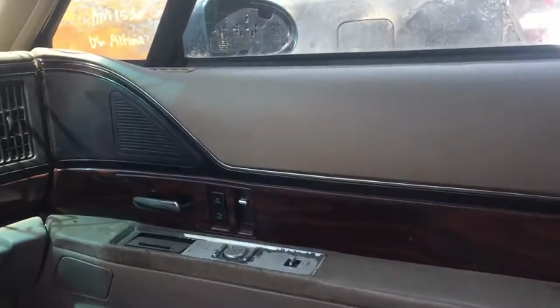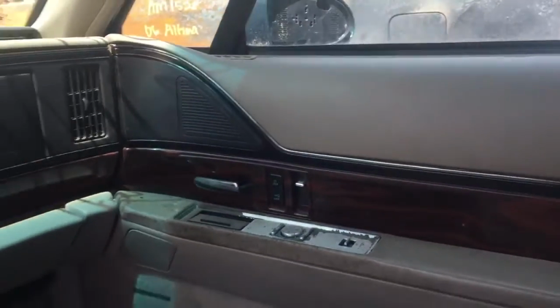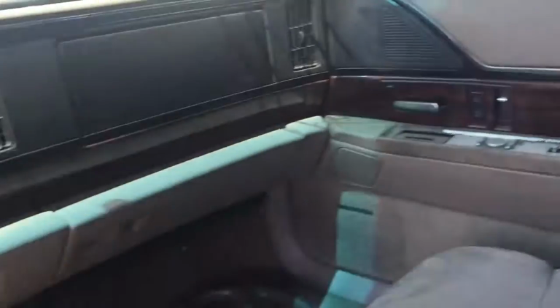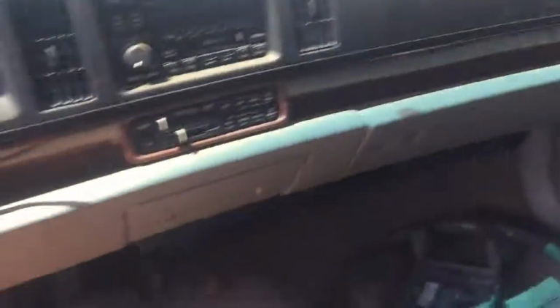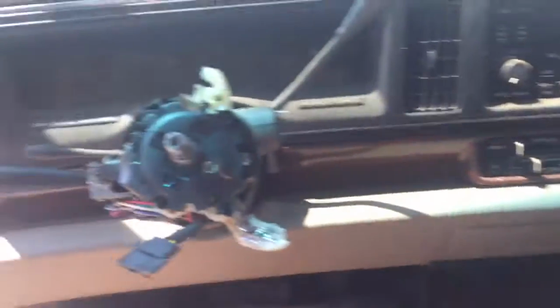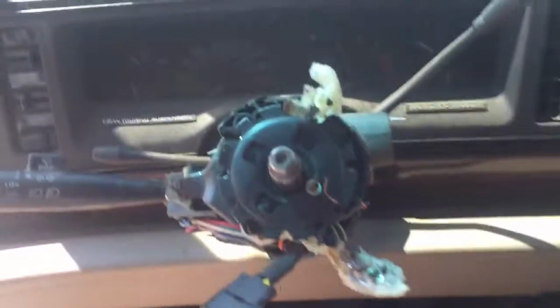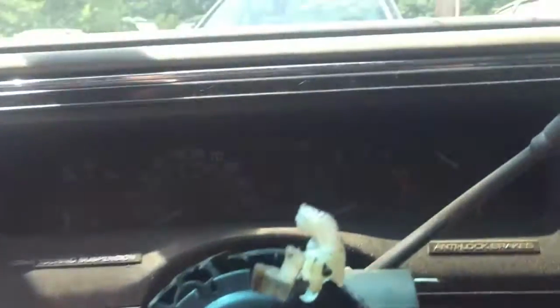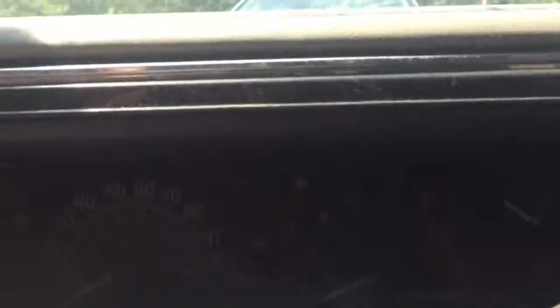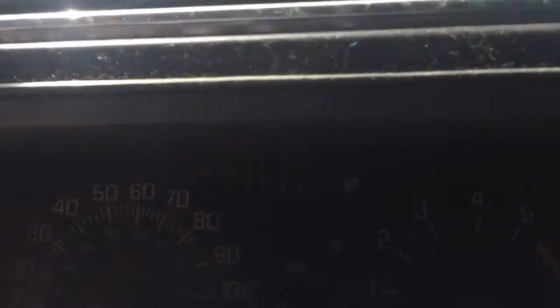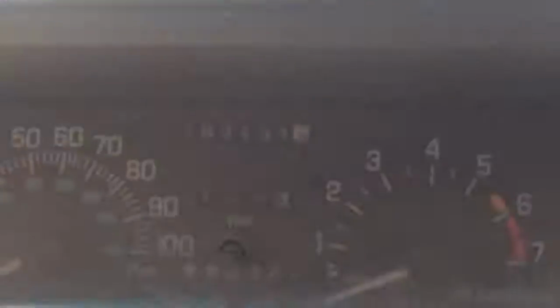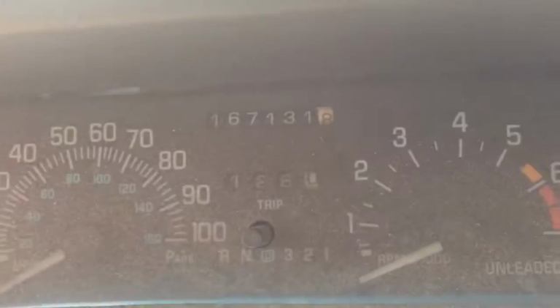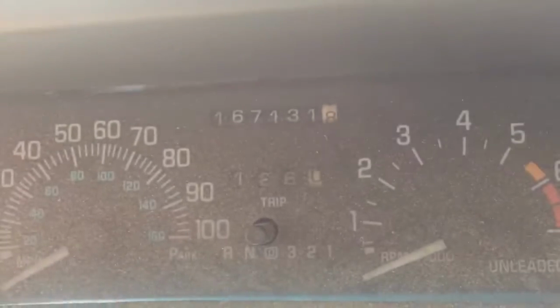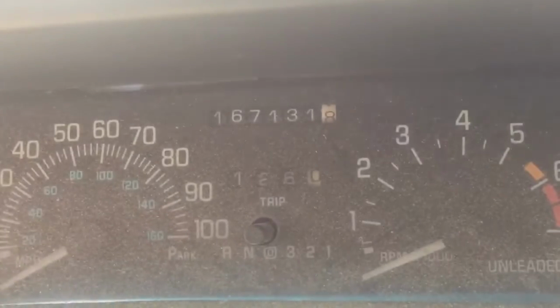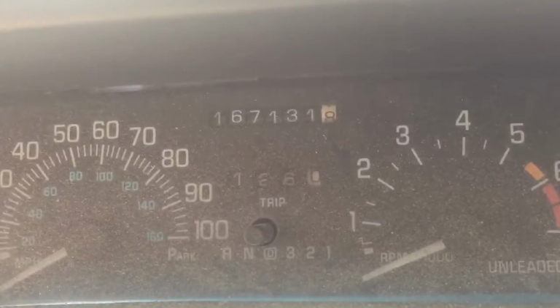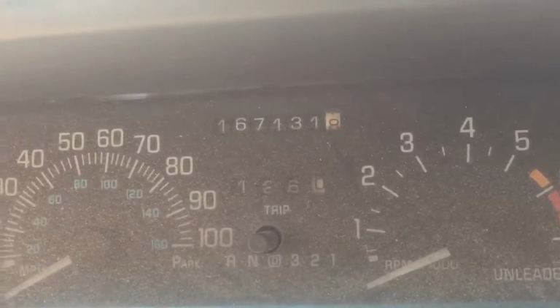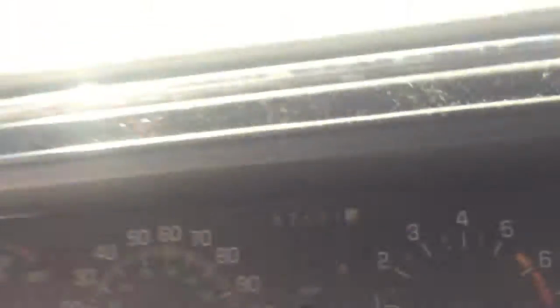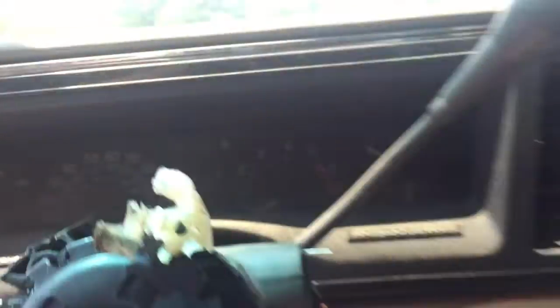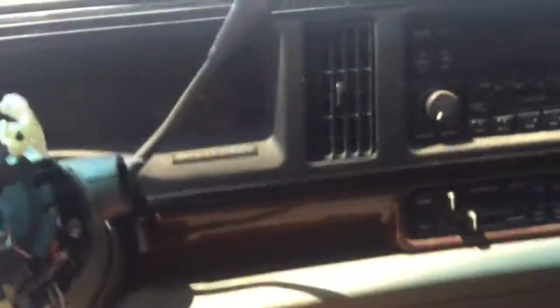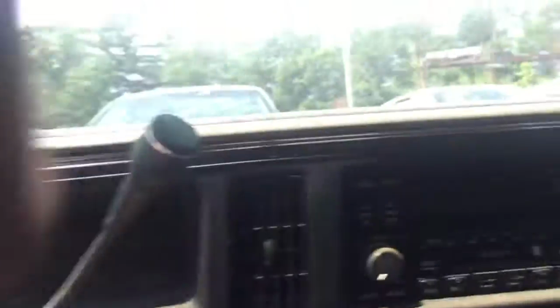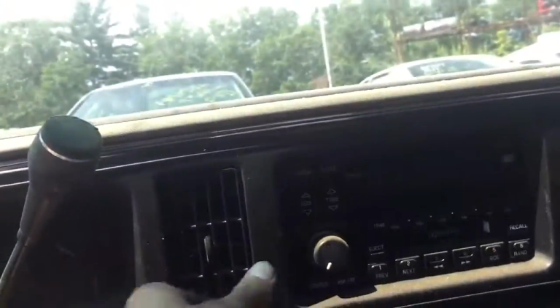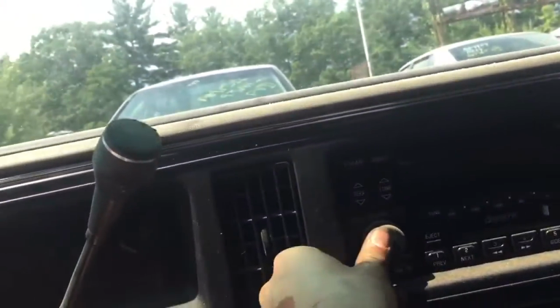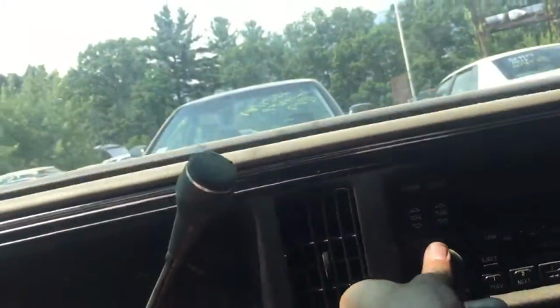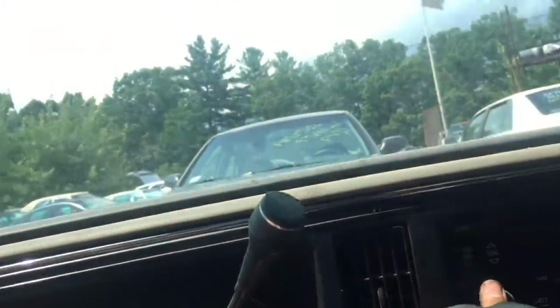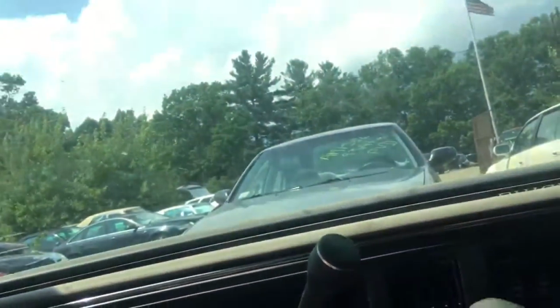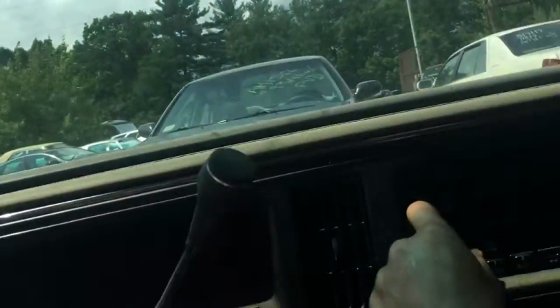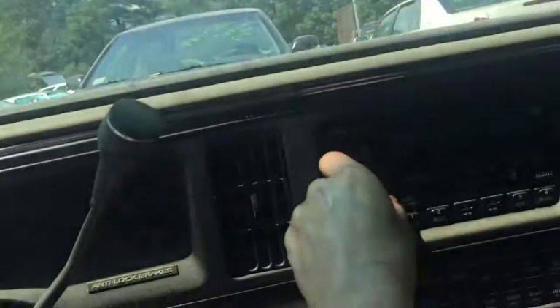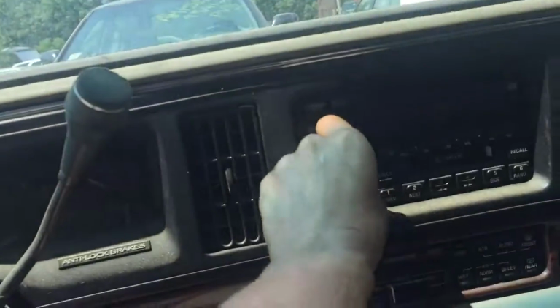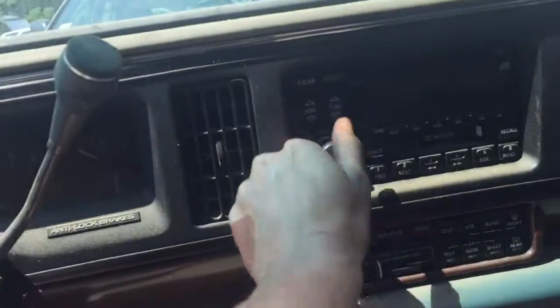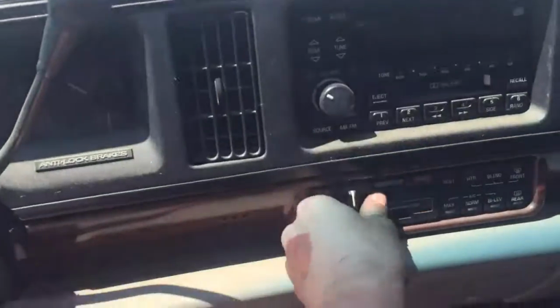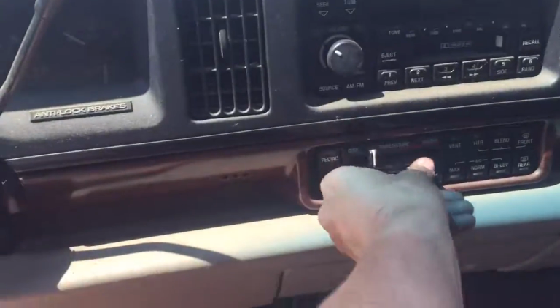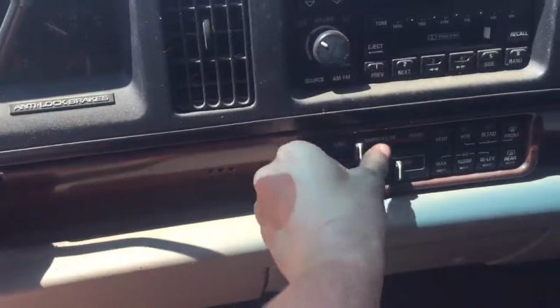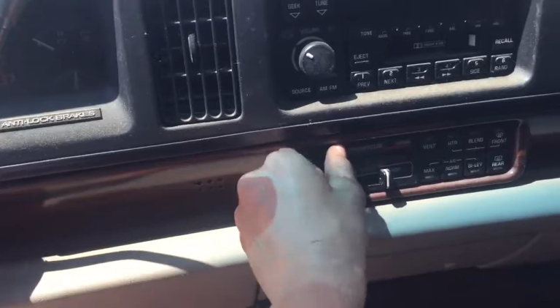Power windows. It's got 167,000 miles. Radio. Good AC control.